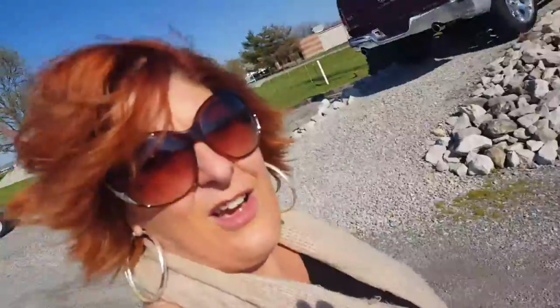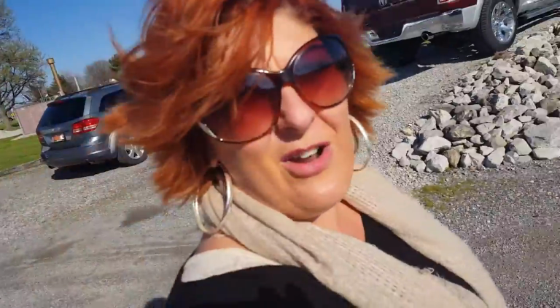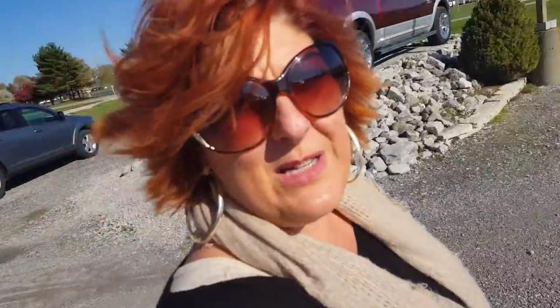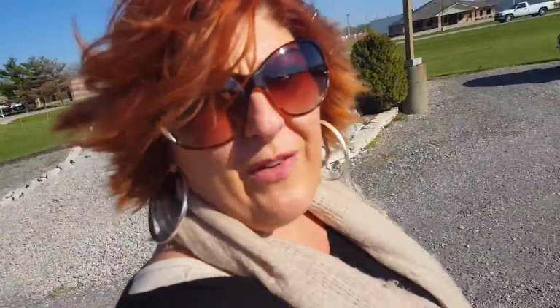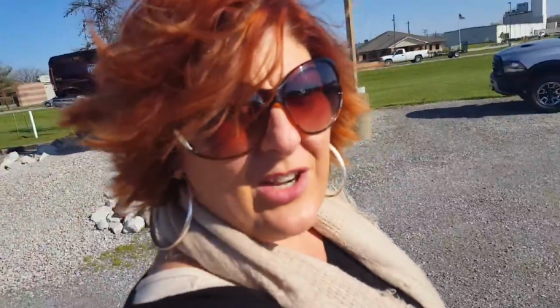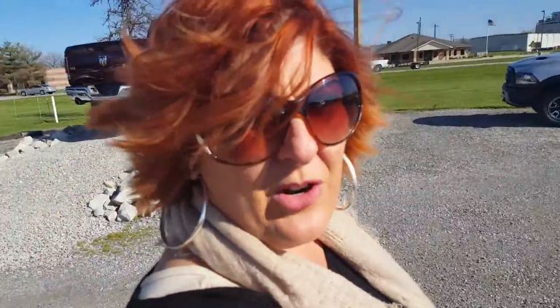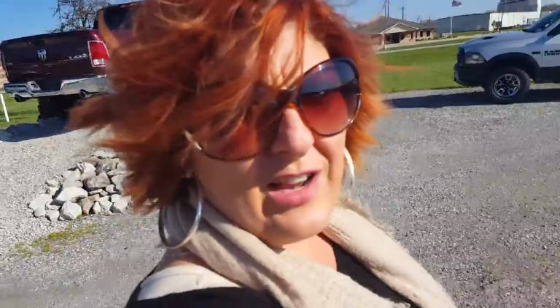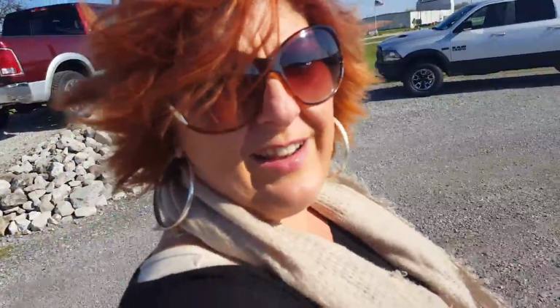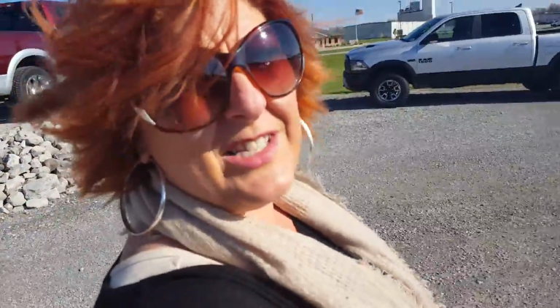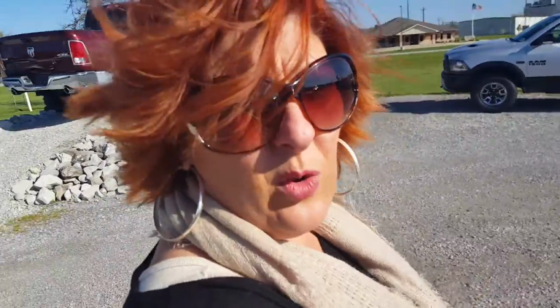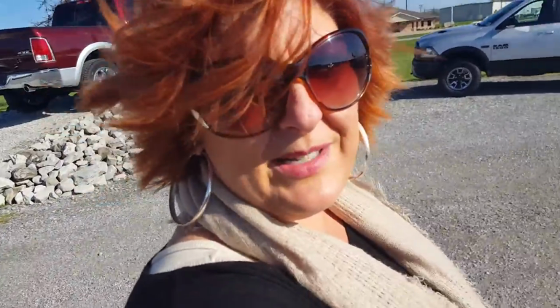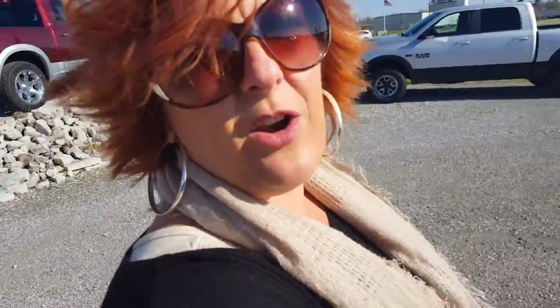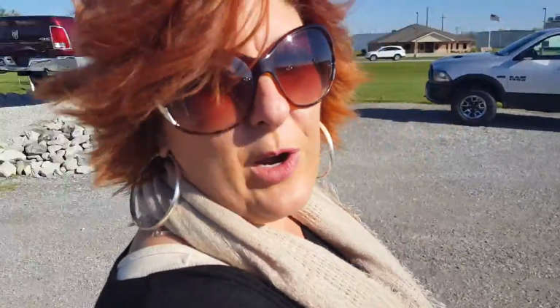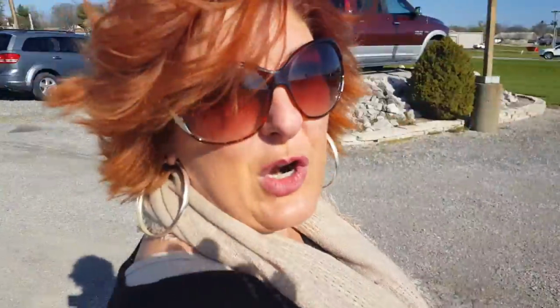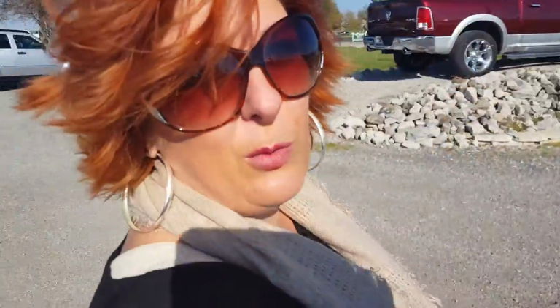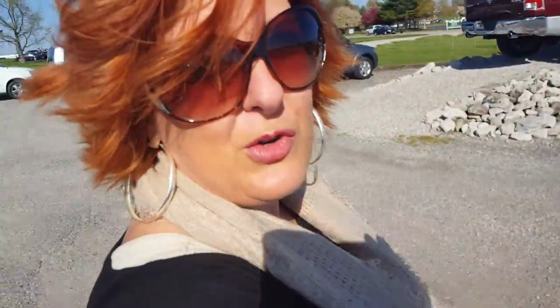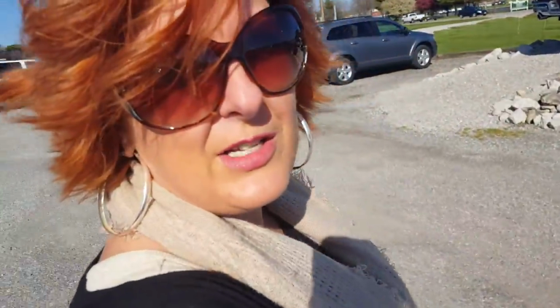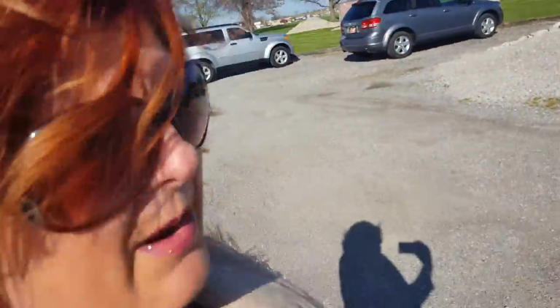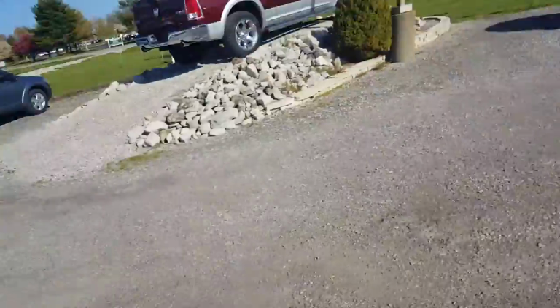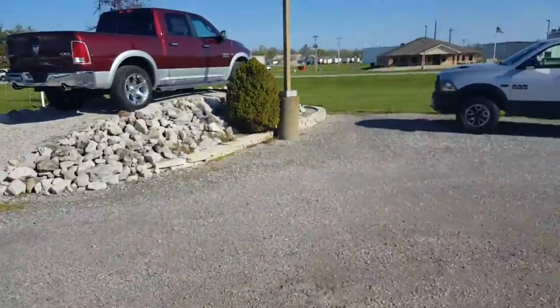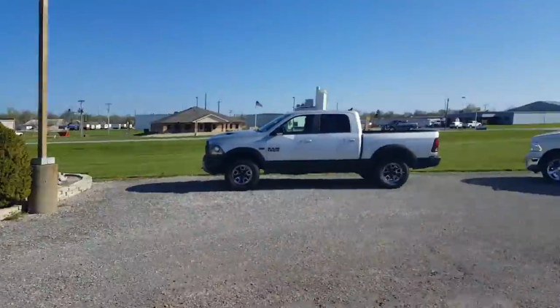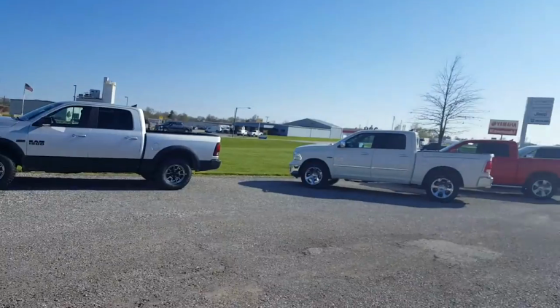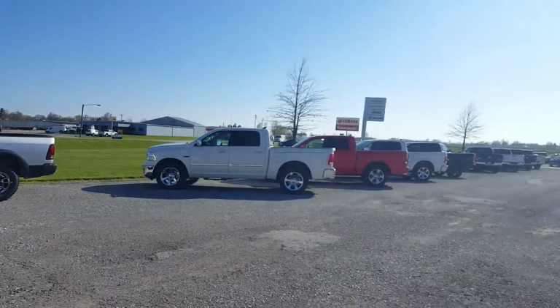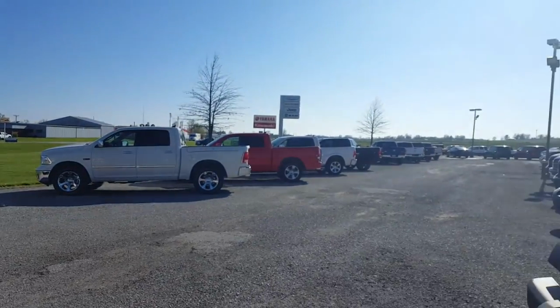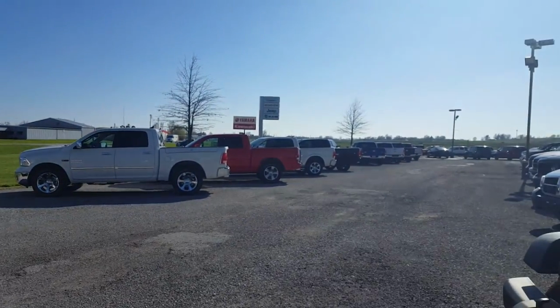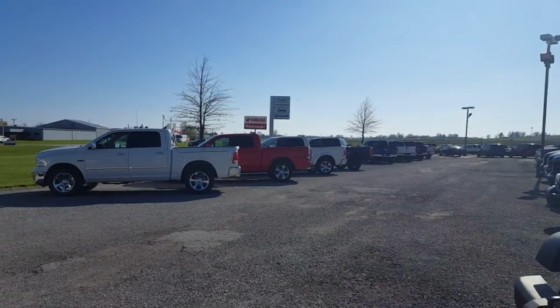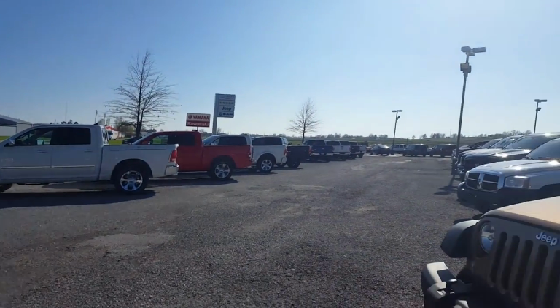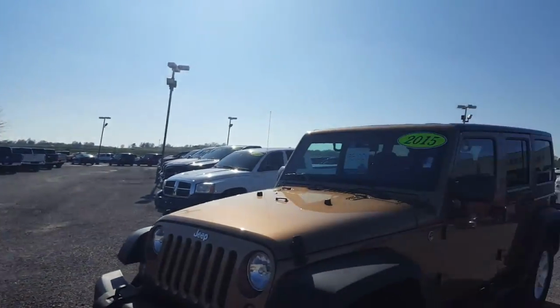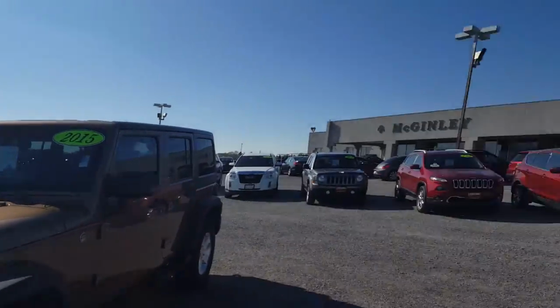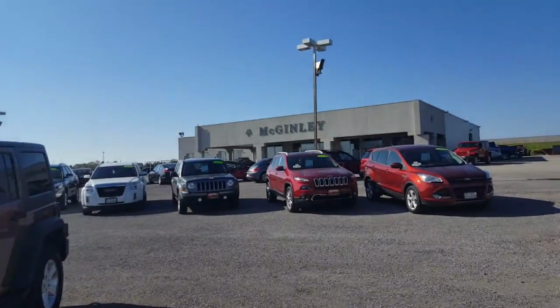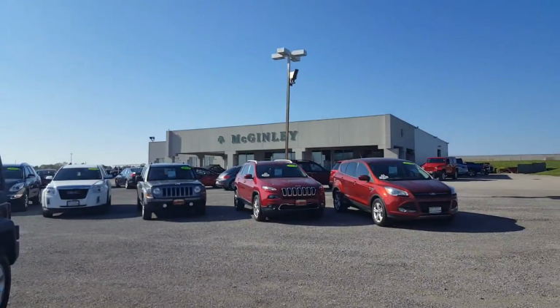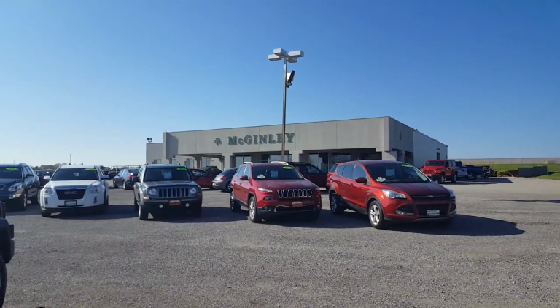Alright, all you baseball fans looking for a truck — this is the only place to get a real truck. A real truck is a Ram truck, and we got the lineup right here. So come on out to McGinley and pick one out!